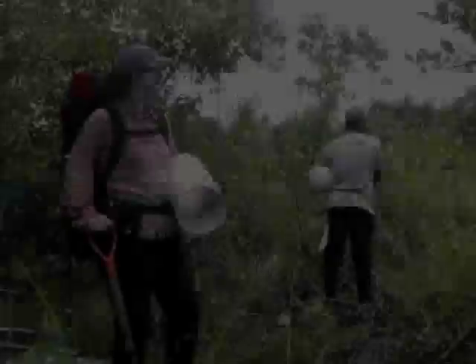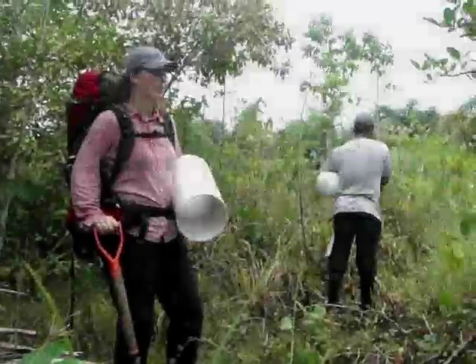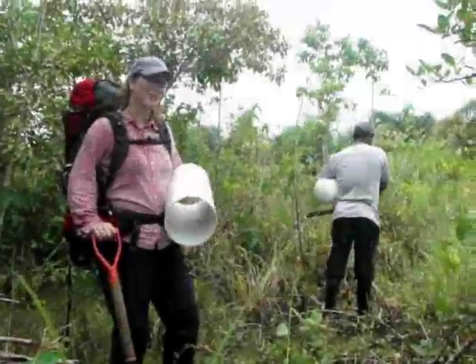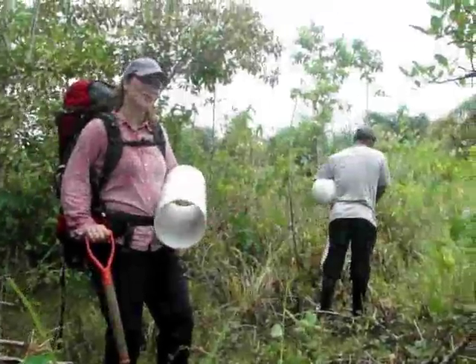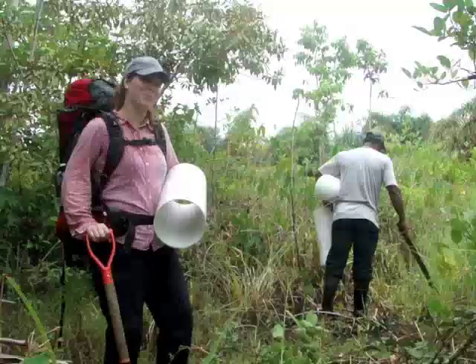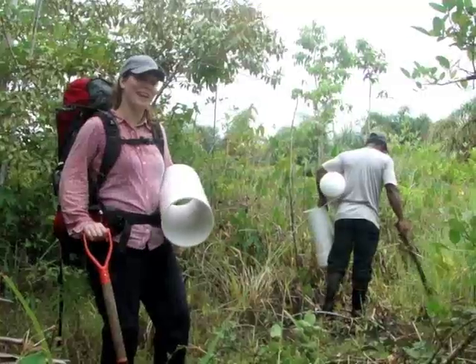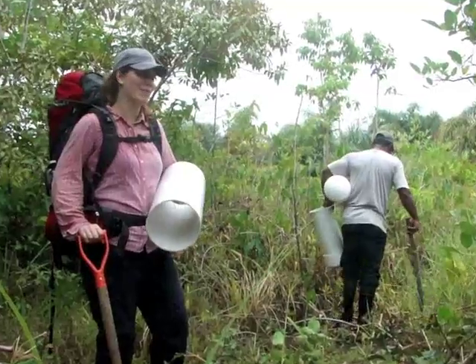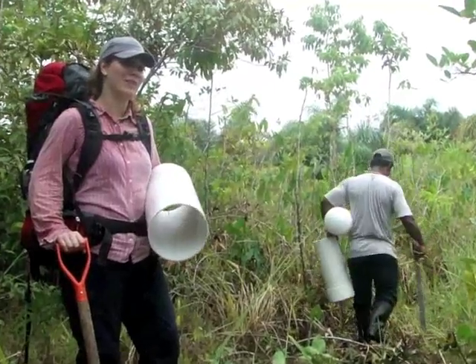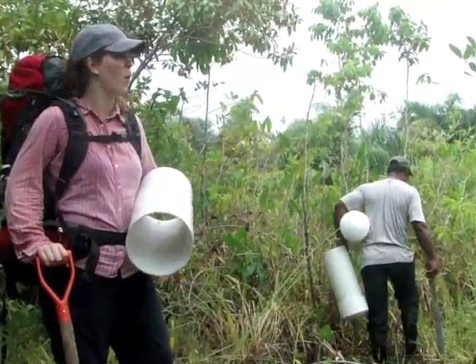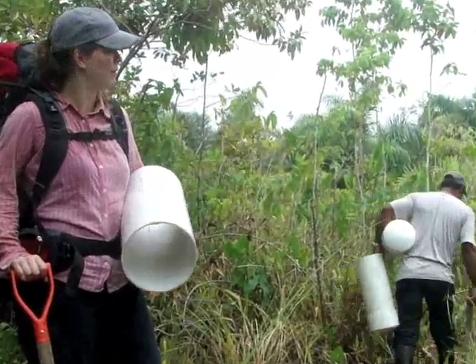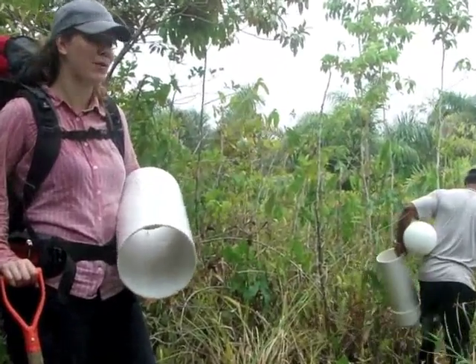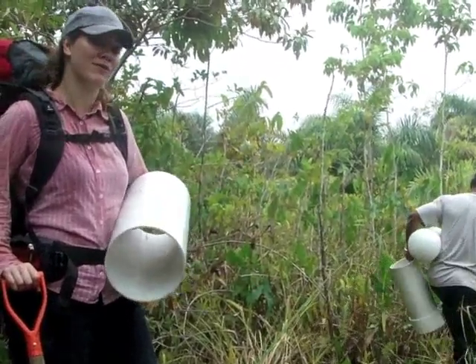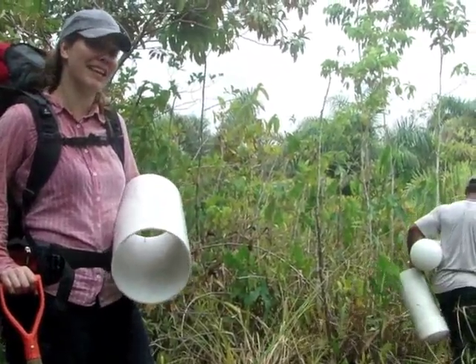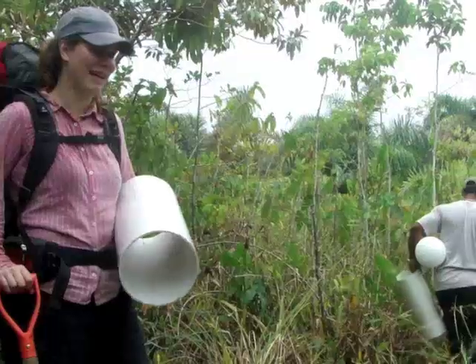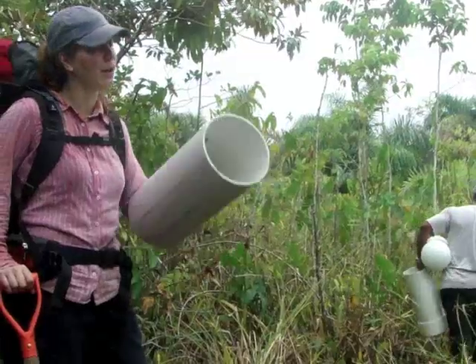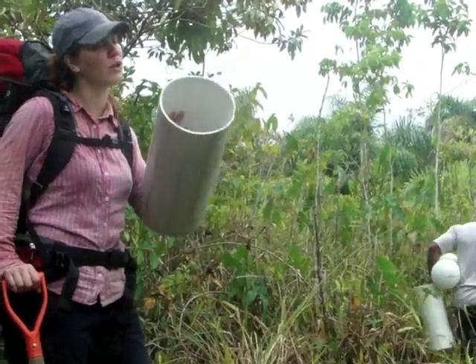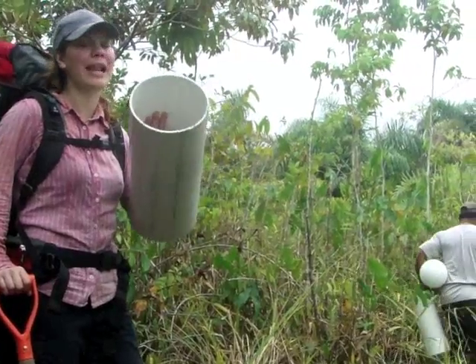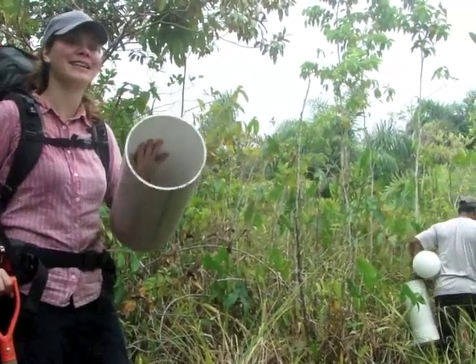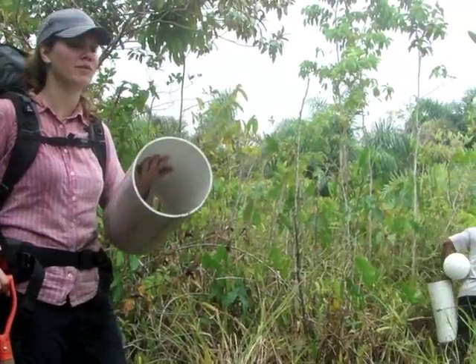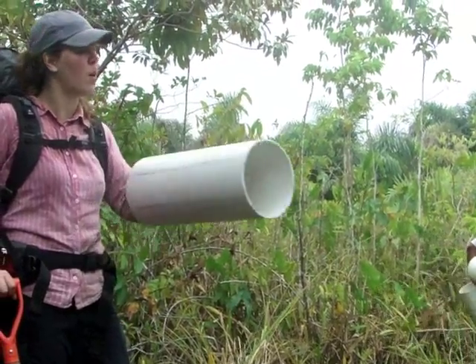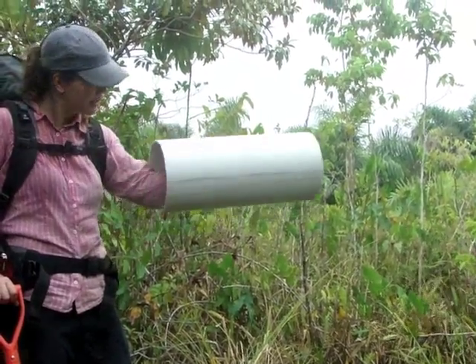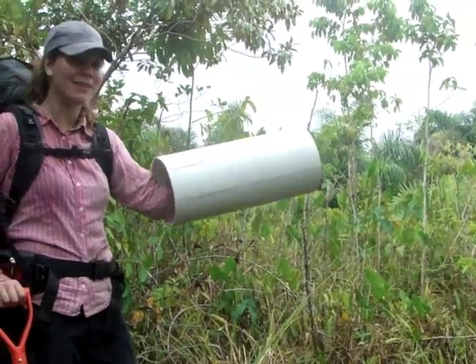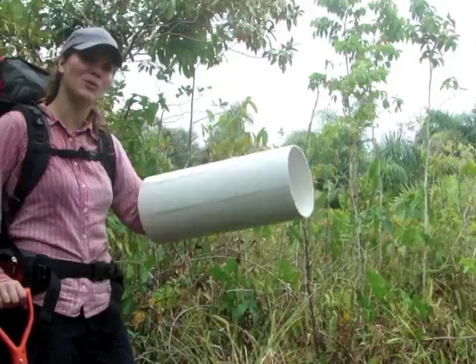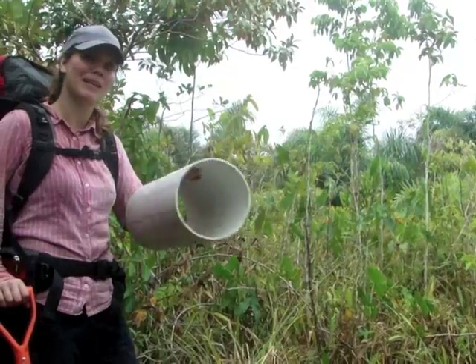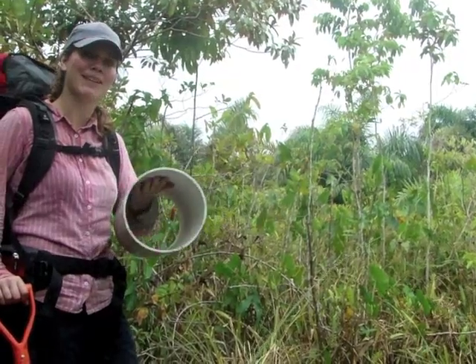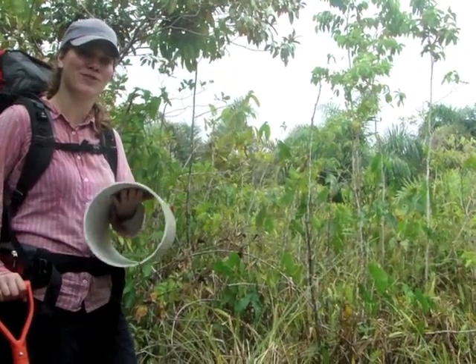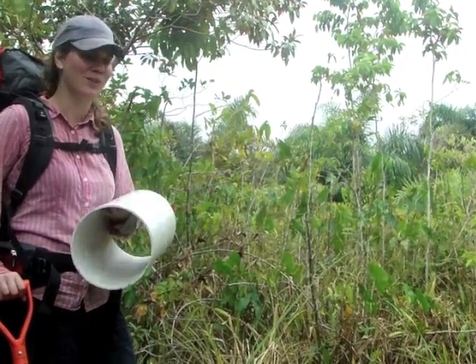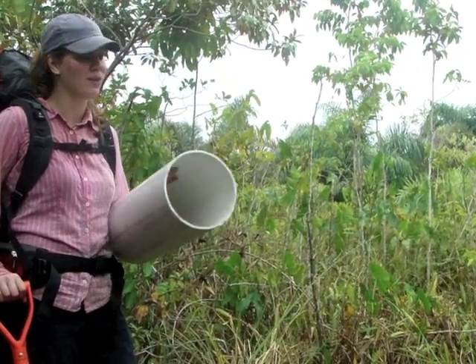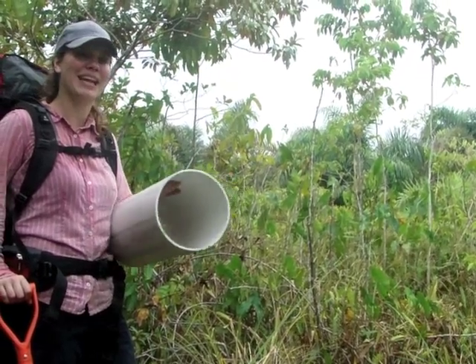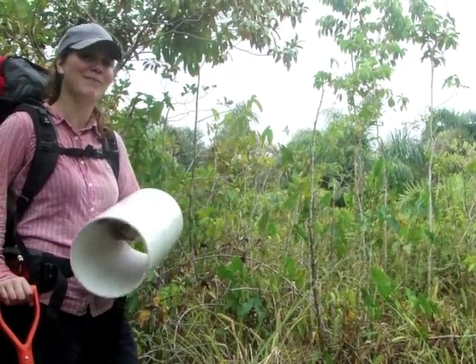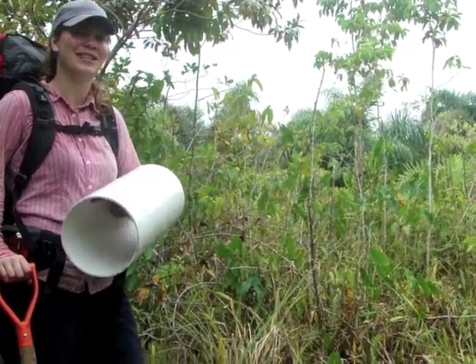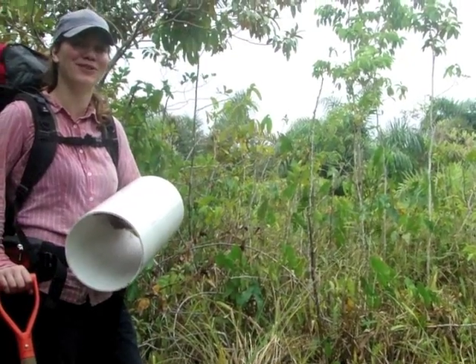We've just come to our favourite swamp where we have worked for many years now. We're going to collect a little bit of the swamp in tubes and bring them back to the station to make life a little bit easier for us.